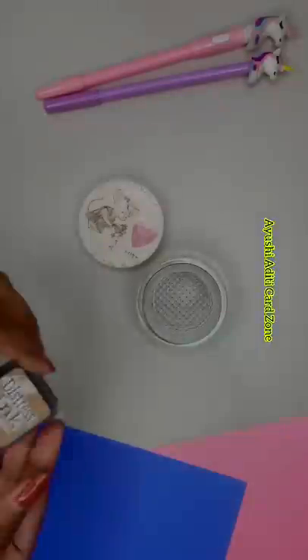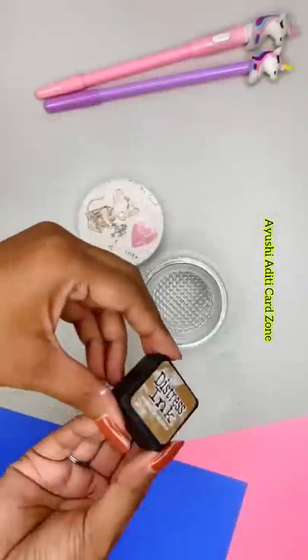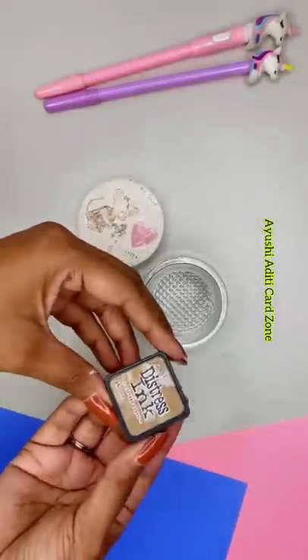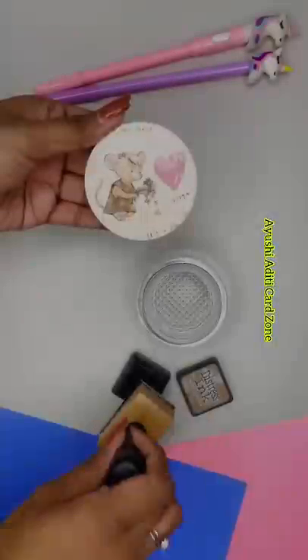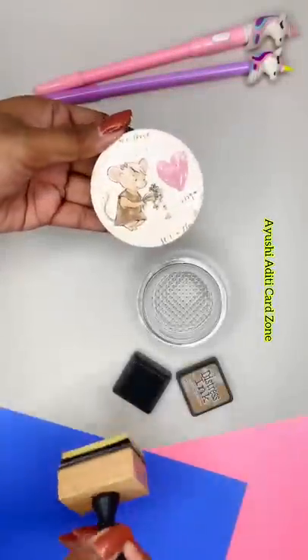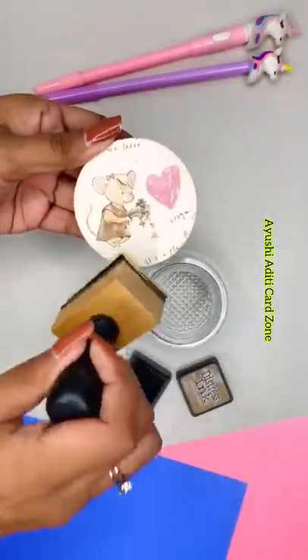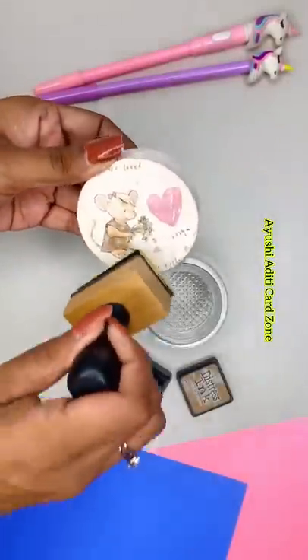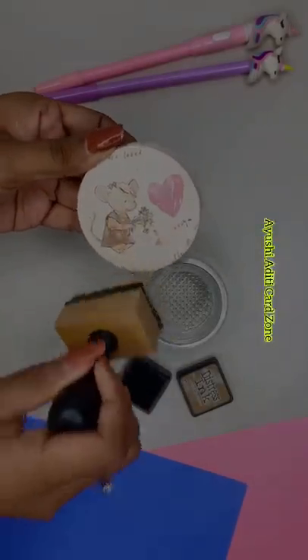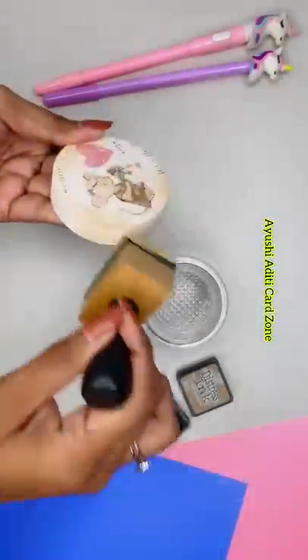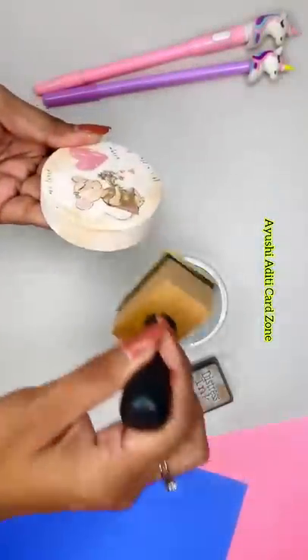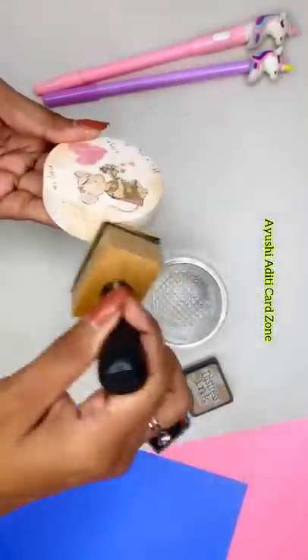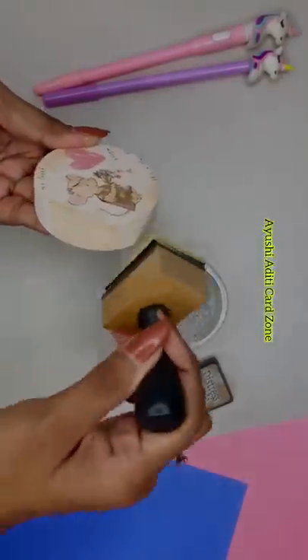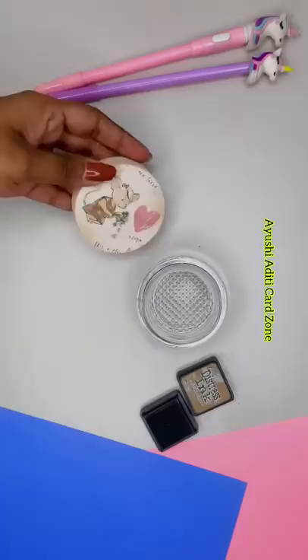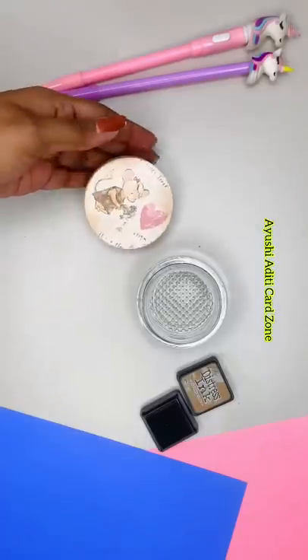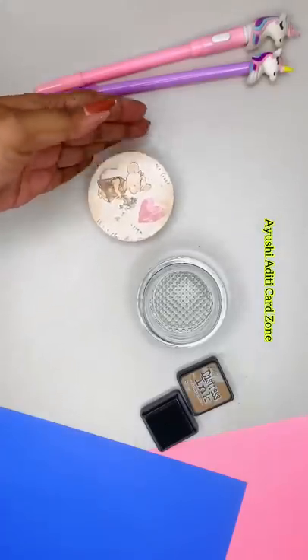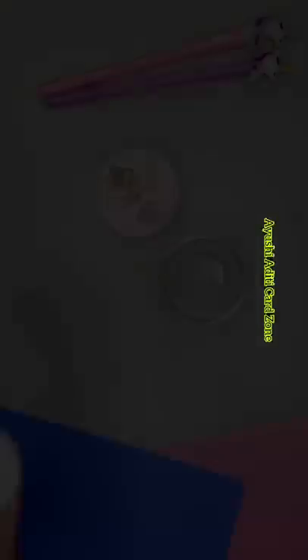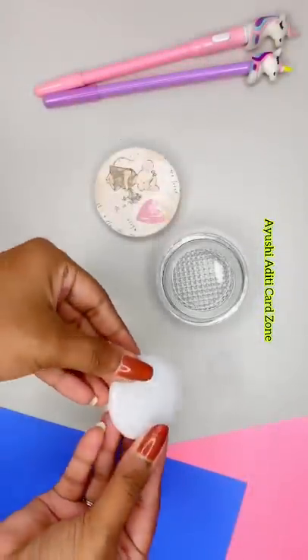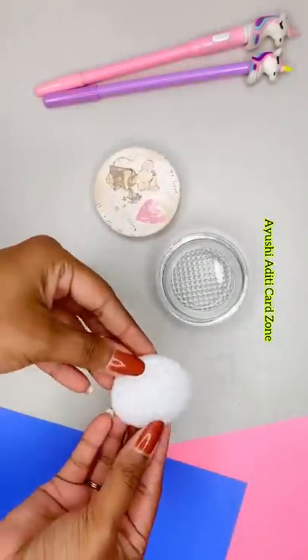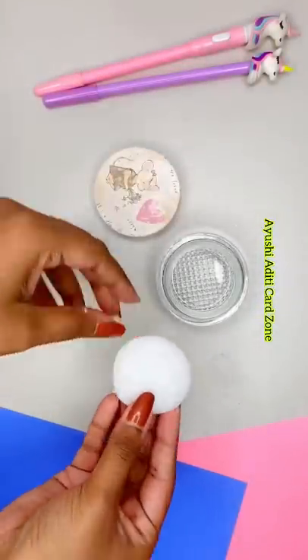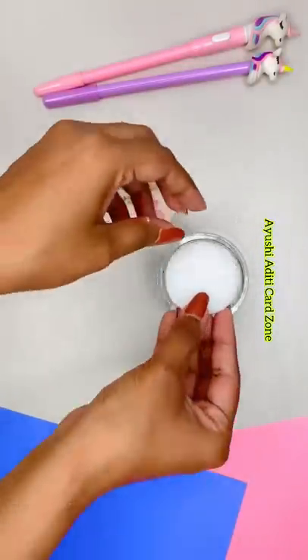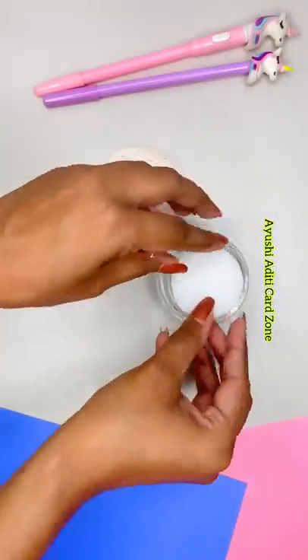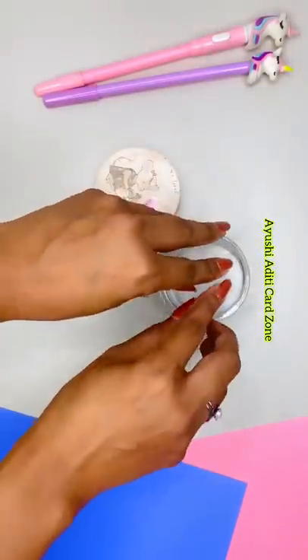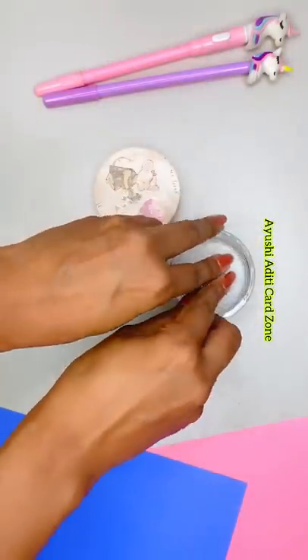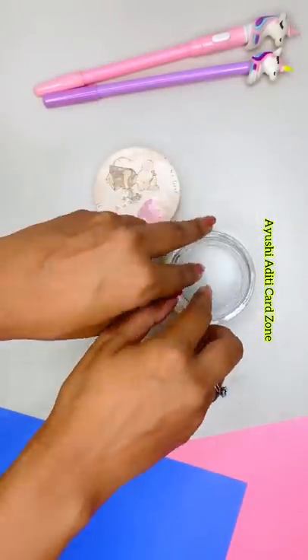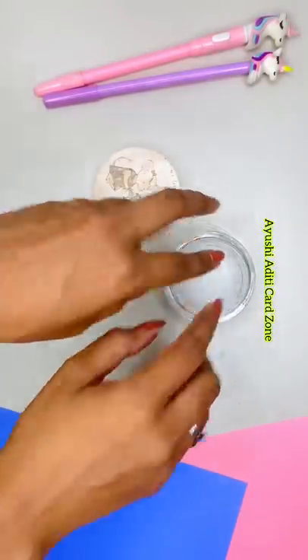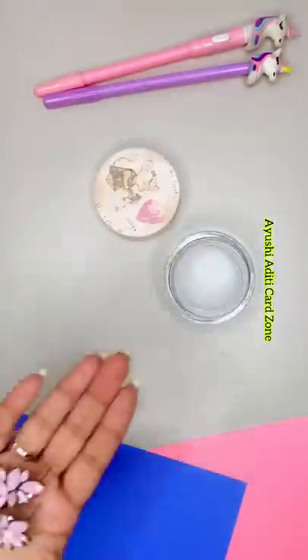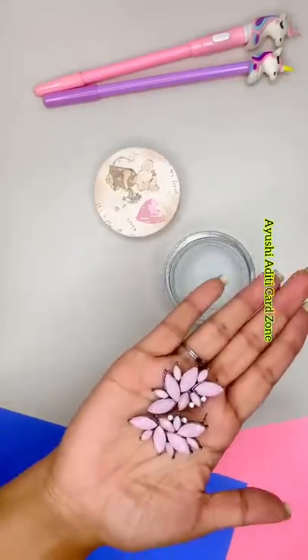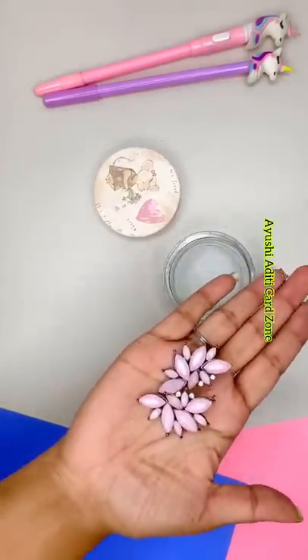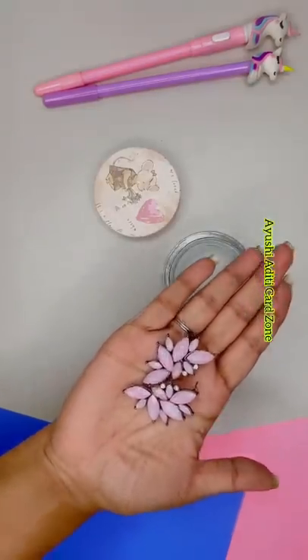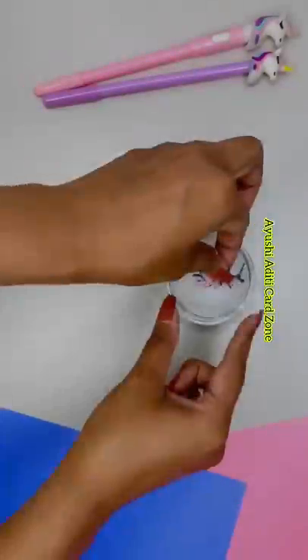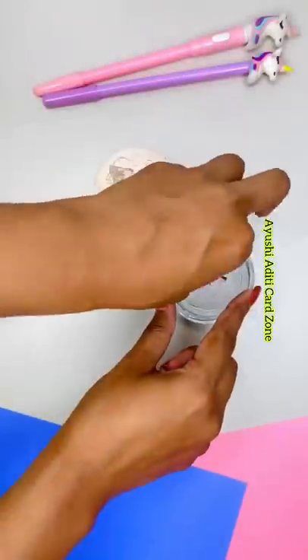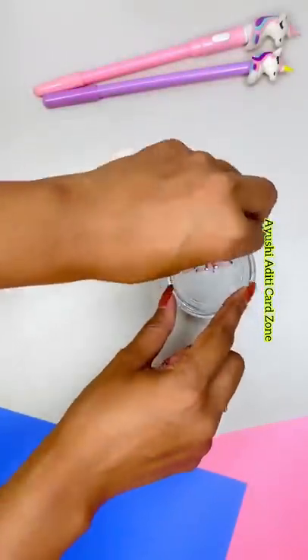Using distress ink to give shade. Now placing small round foam inside the box. Tuck the earrings on the foam.